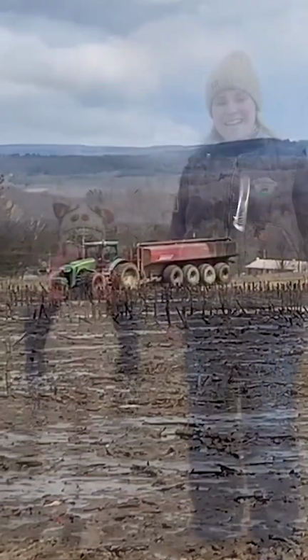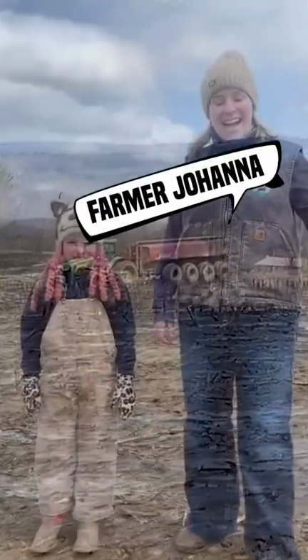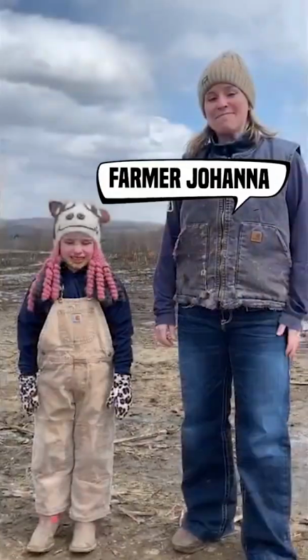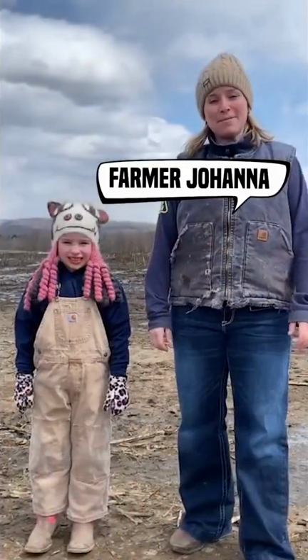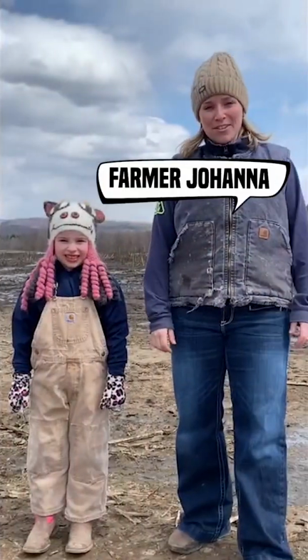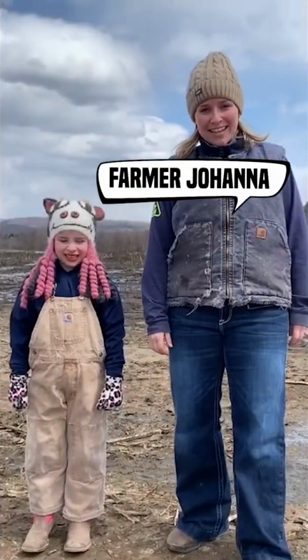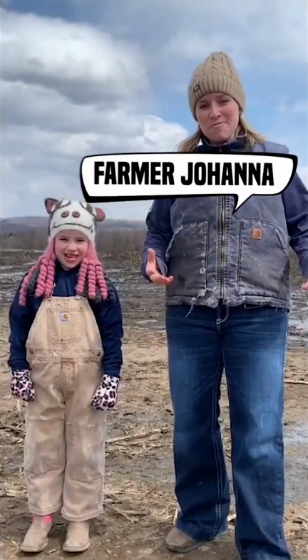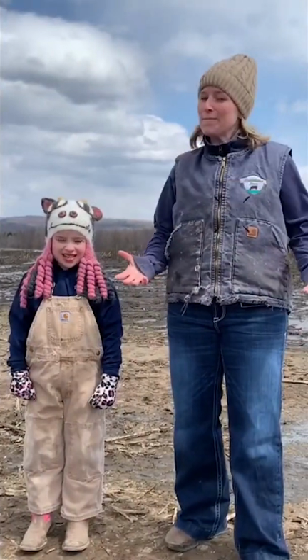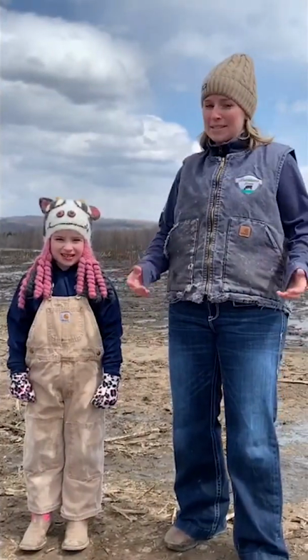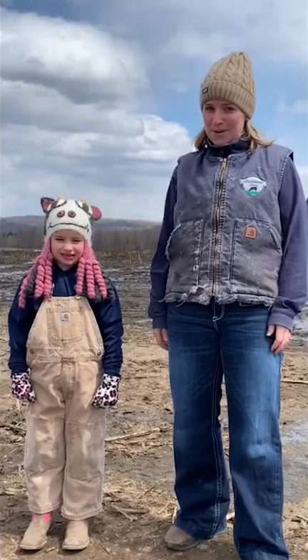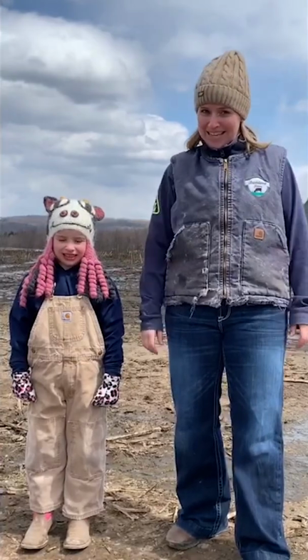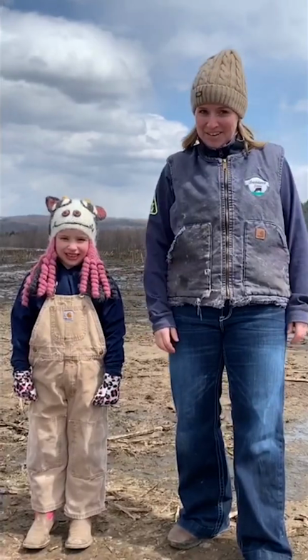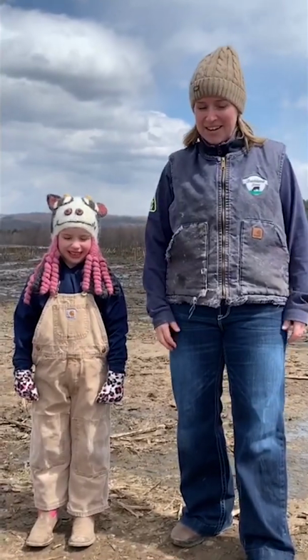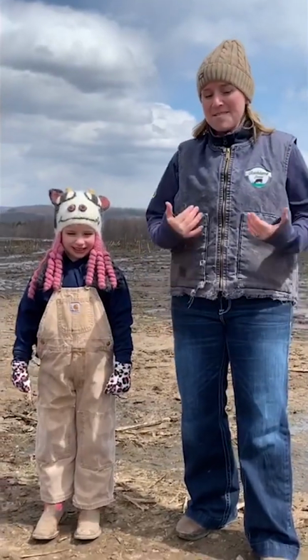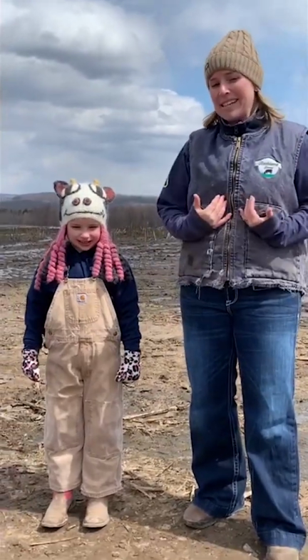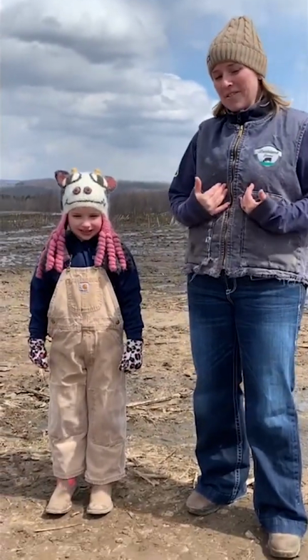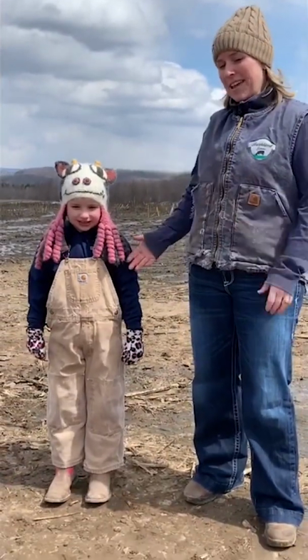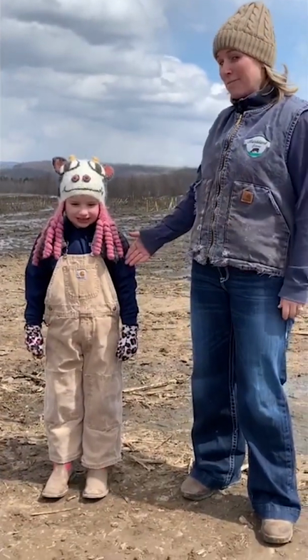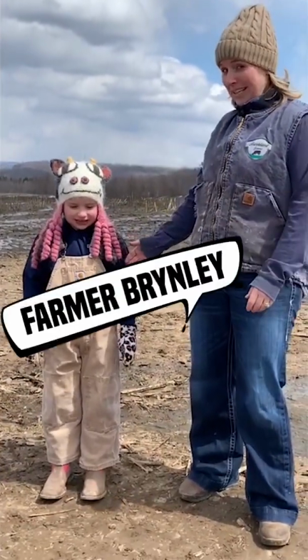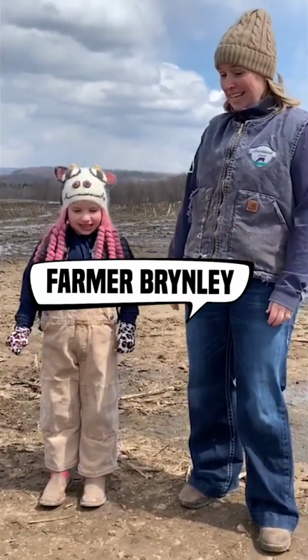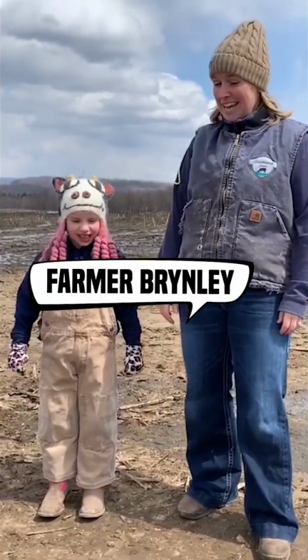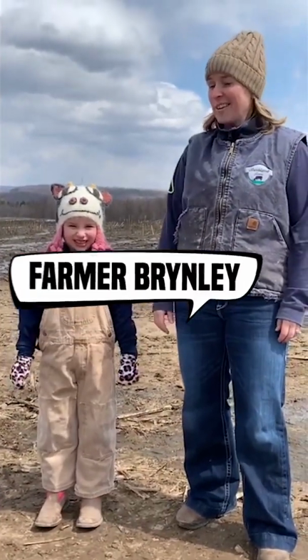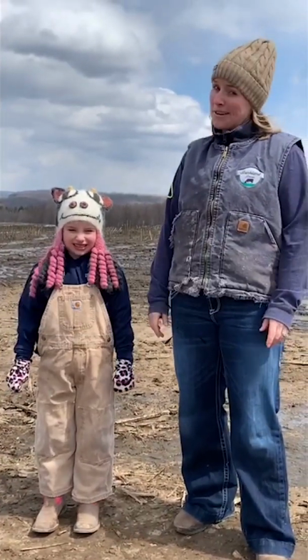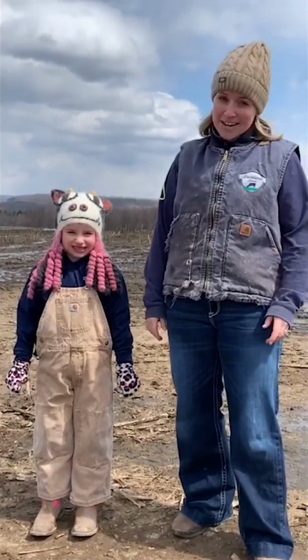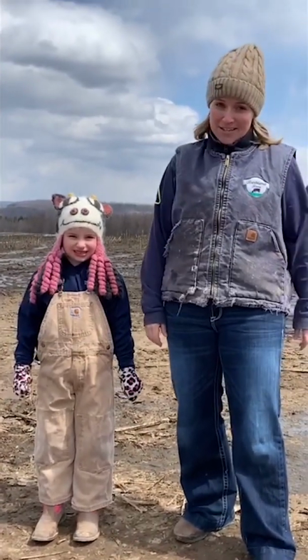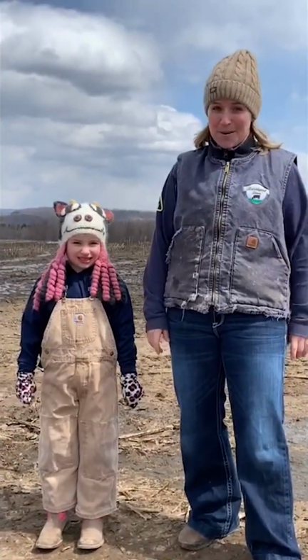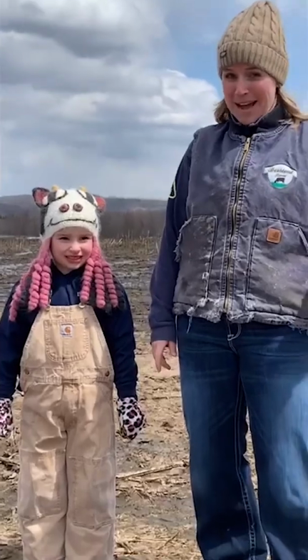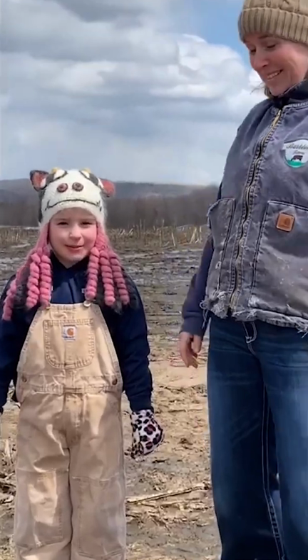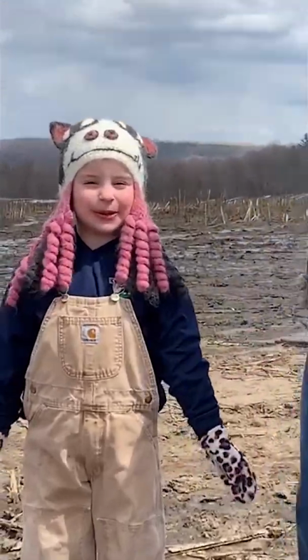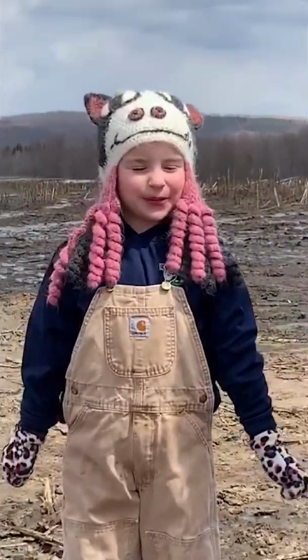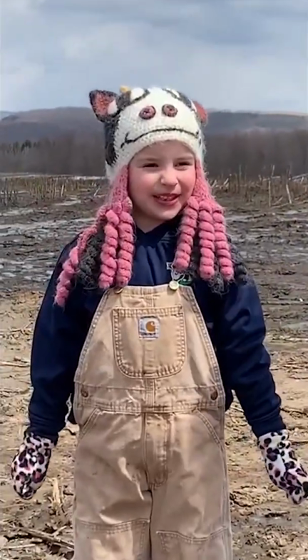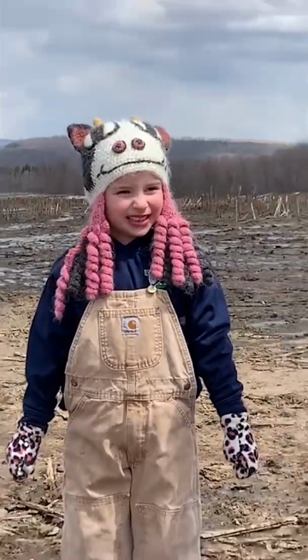Hi, my name is Johanna and welcome back to Barbland Dairy. Myself and Brinley today are going to talk to you about... Poop! Poop.